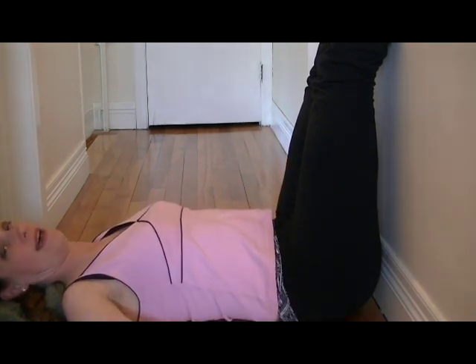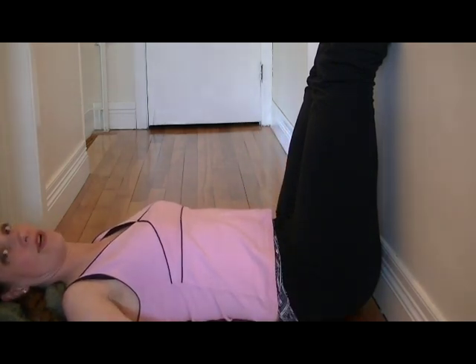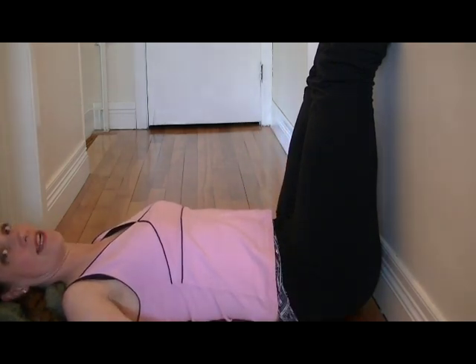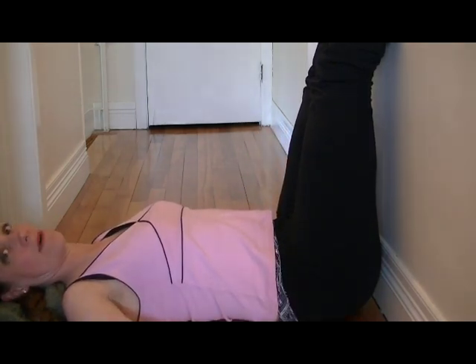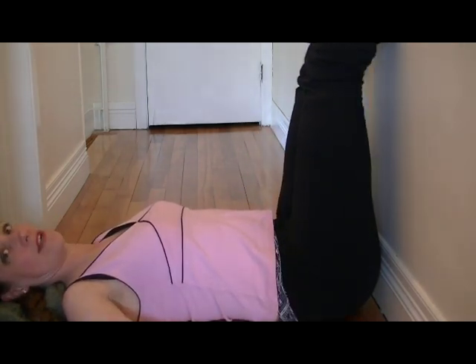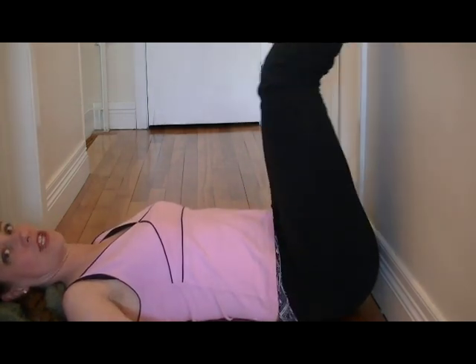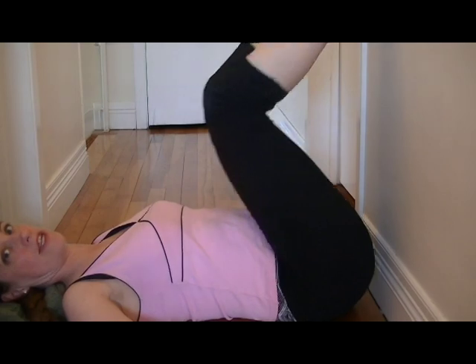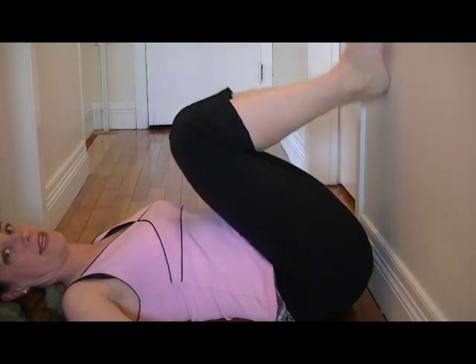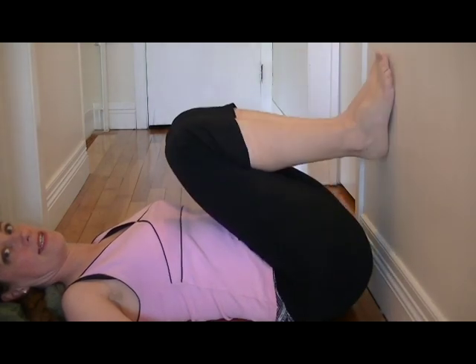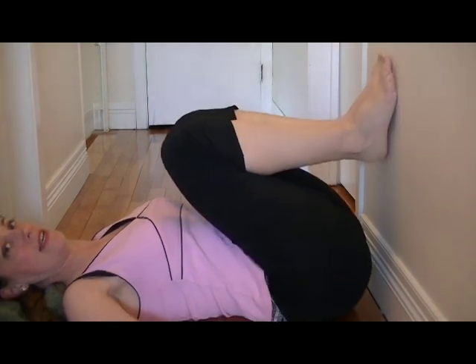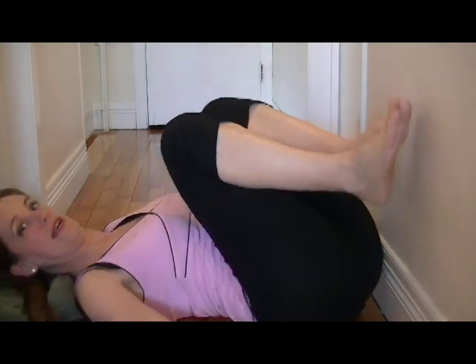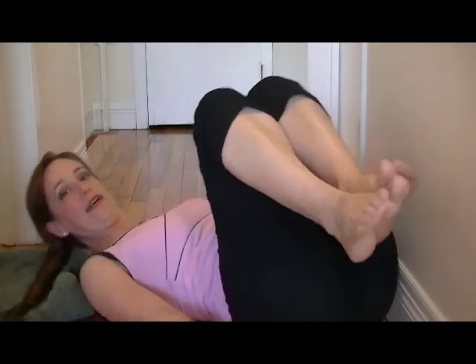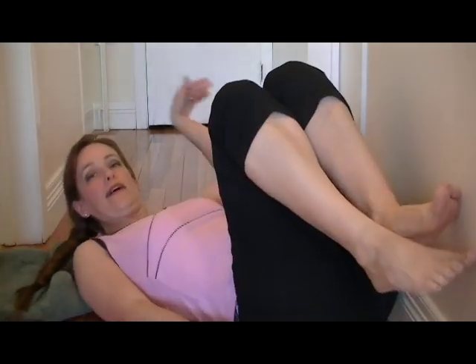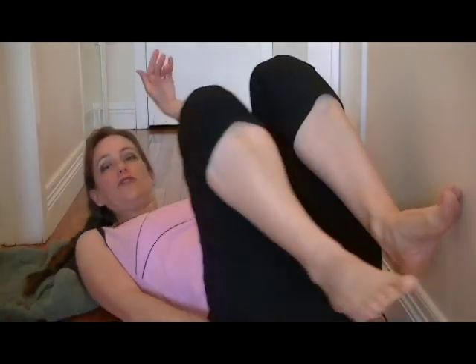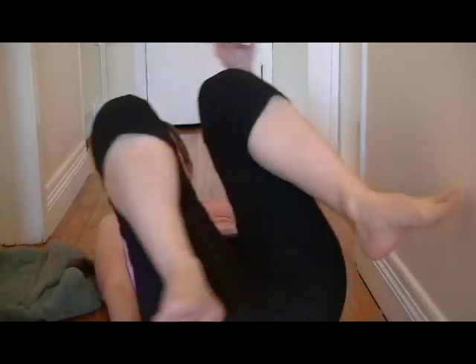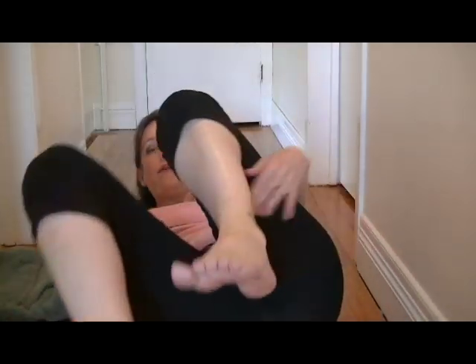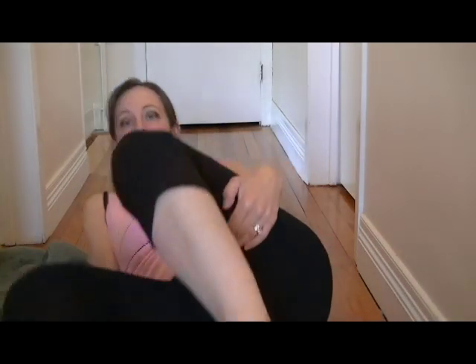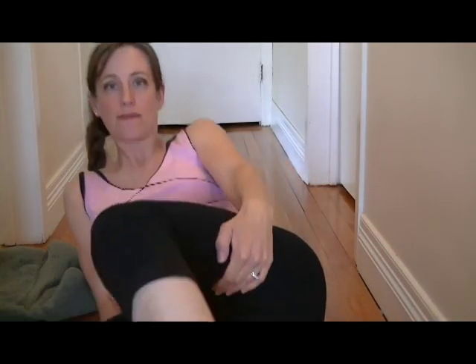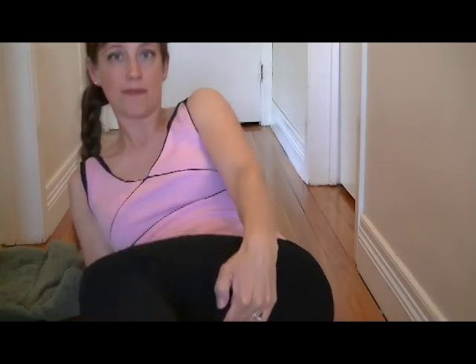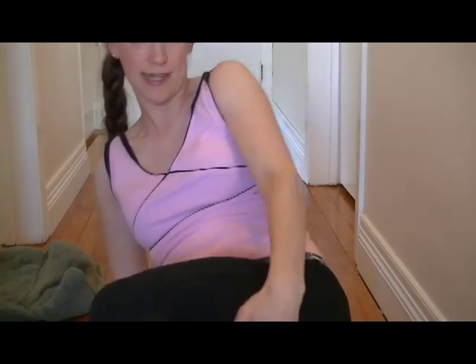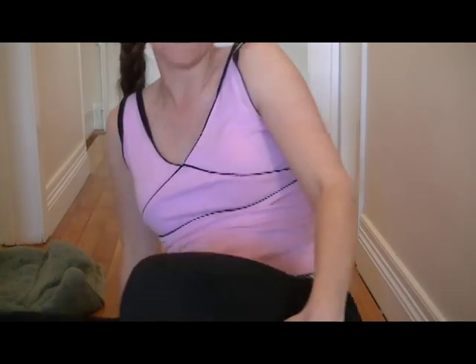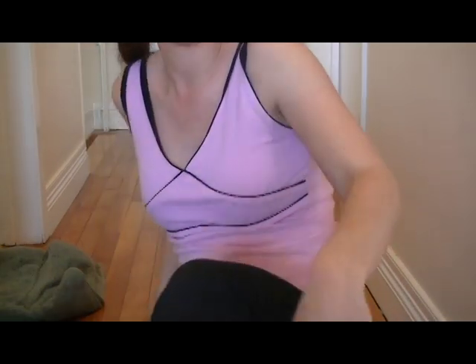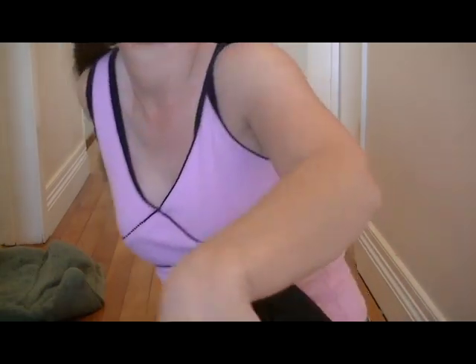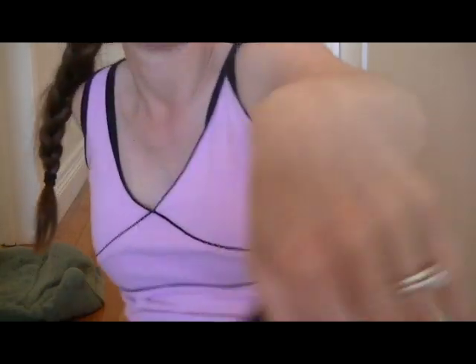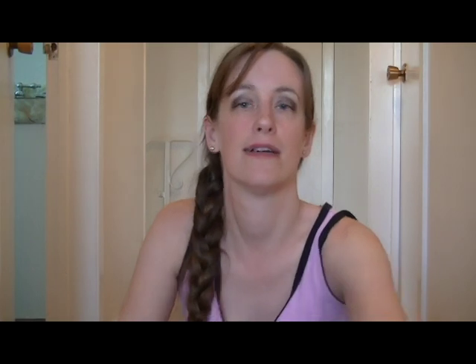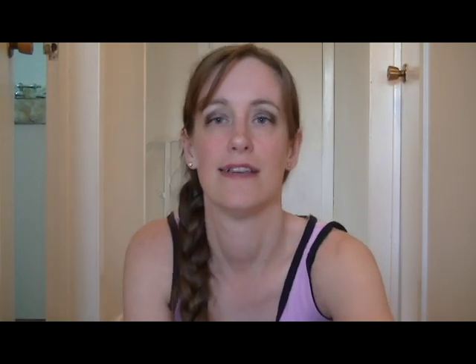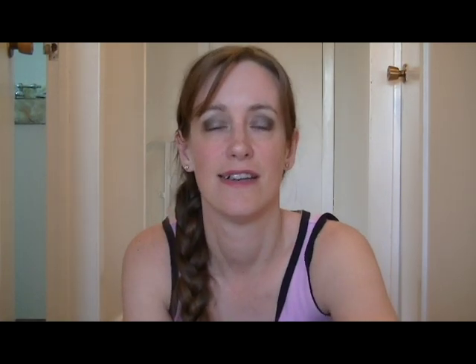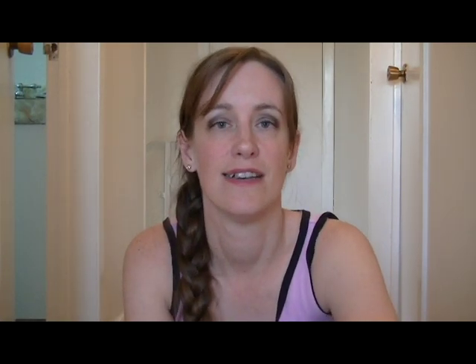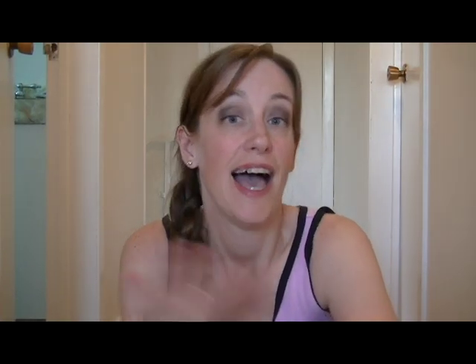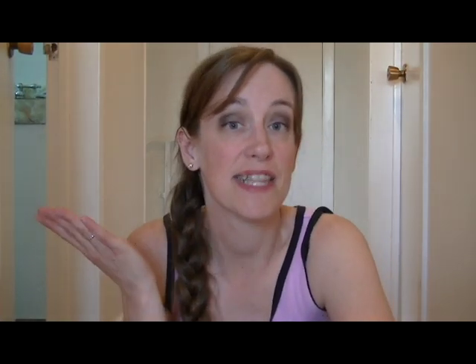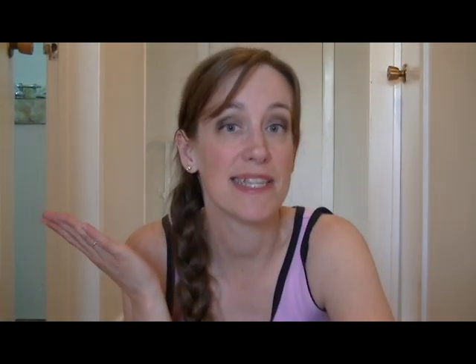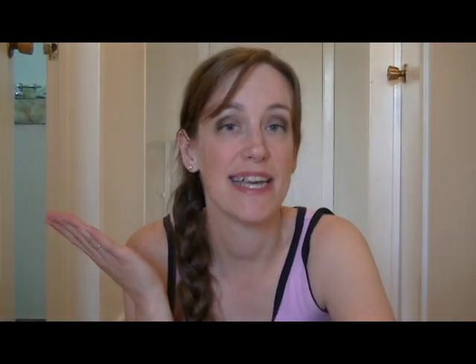When you're ready to come out, just bend your knees and turn yourself back around, and sit up. And that's basically it.